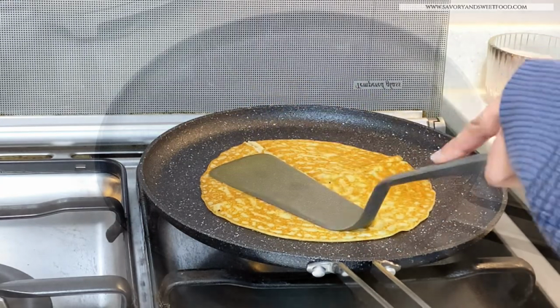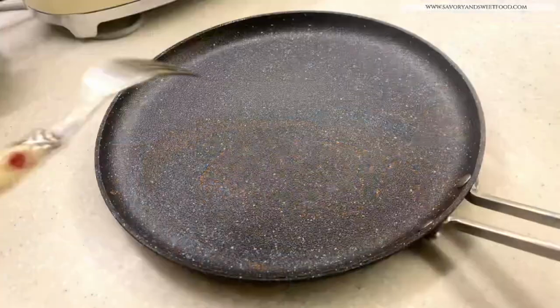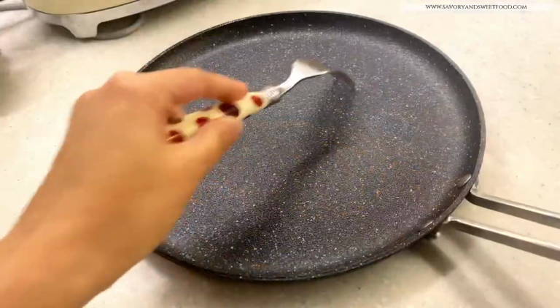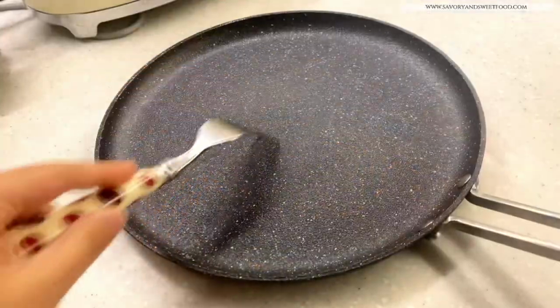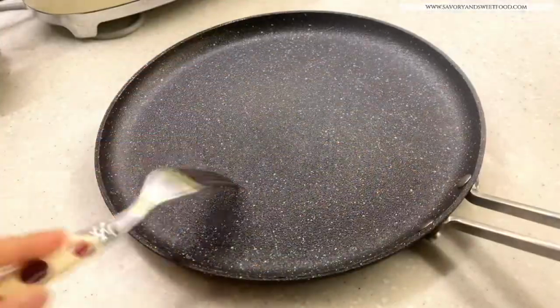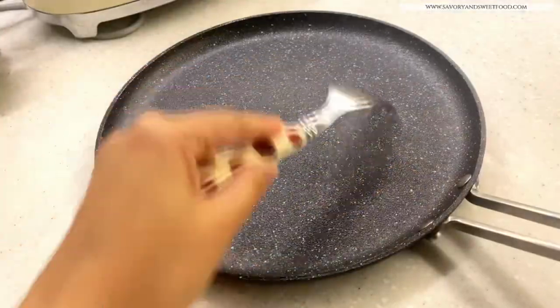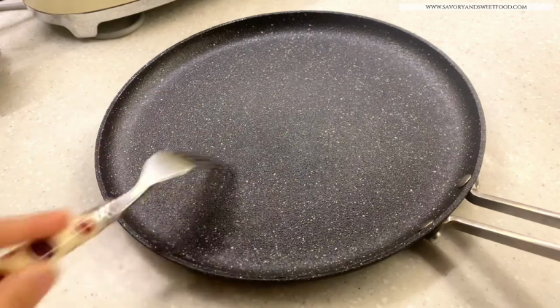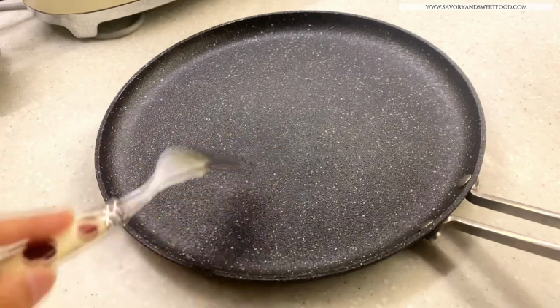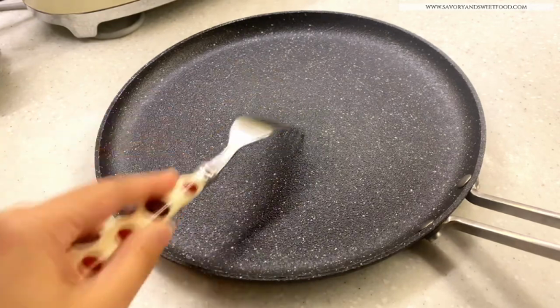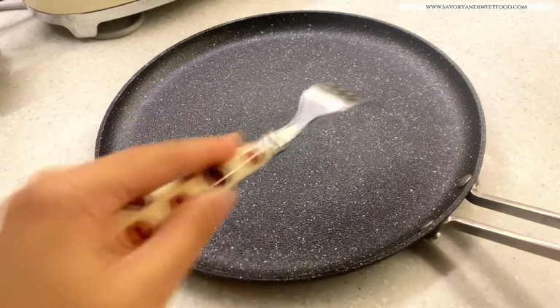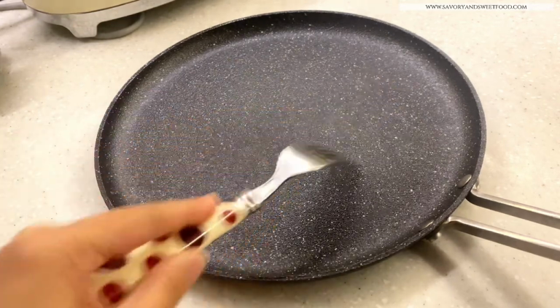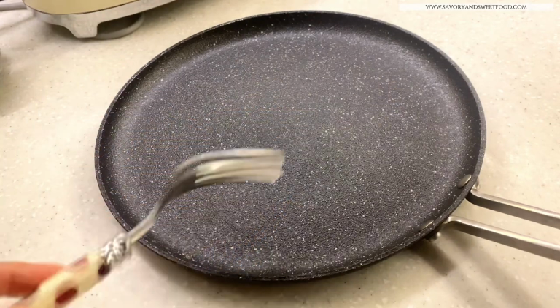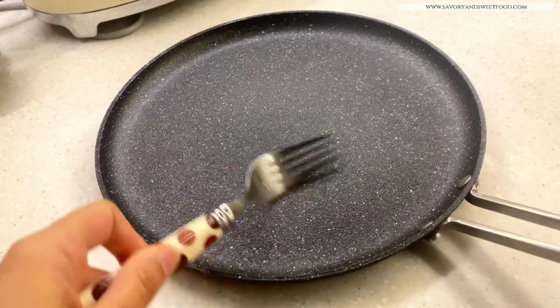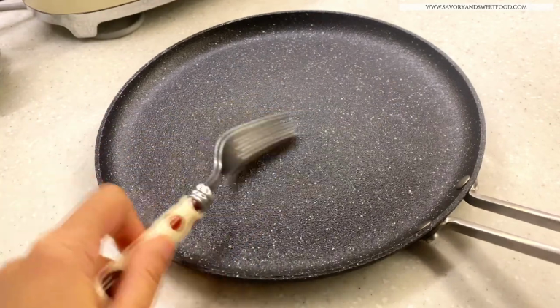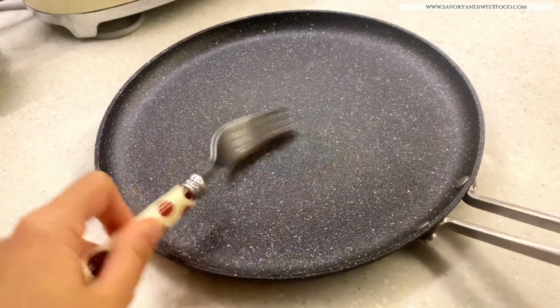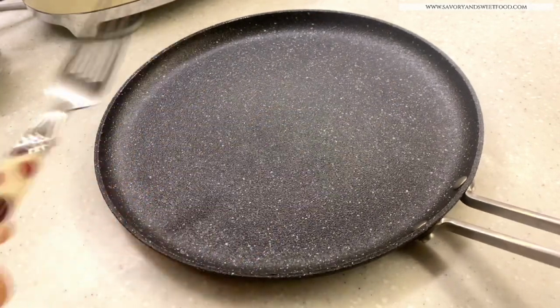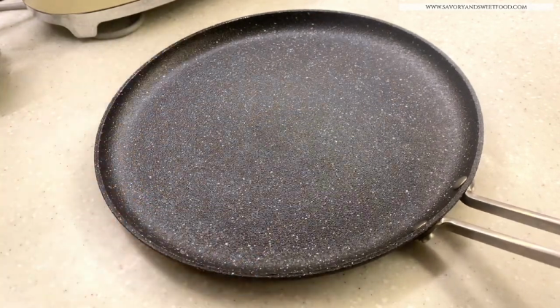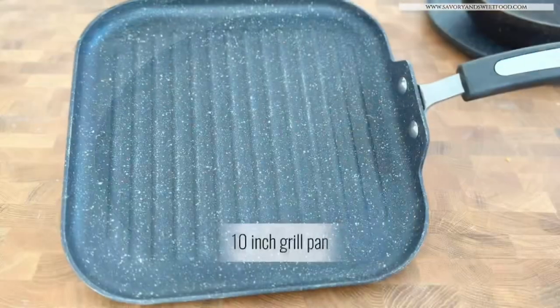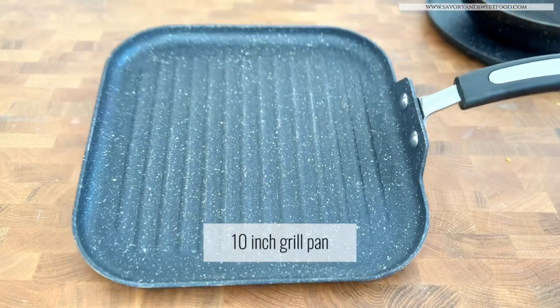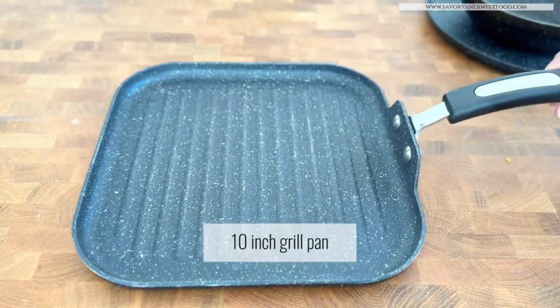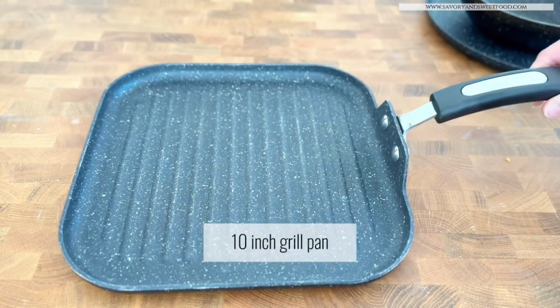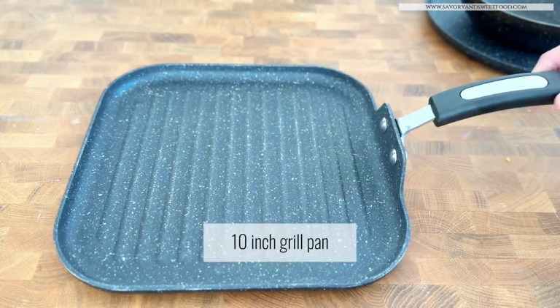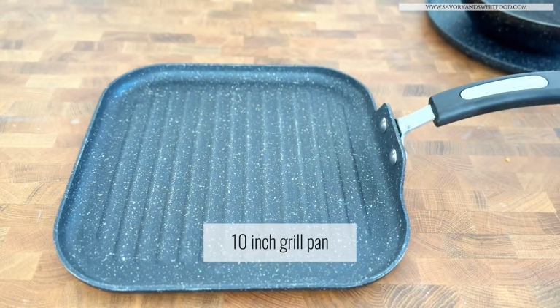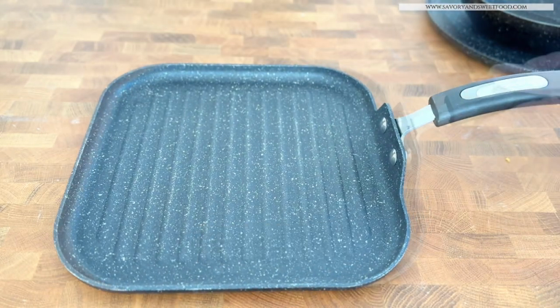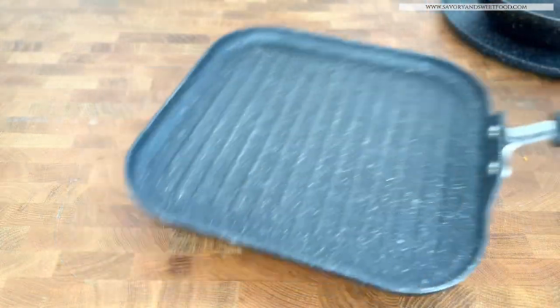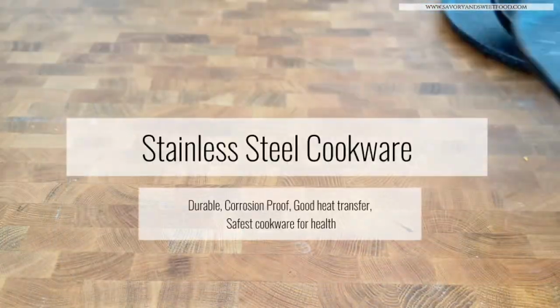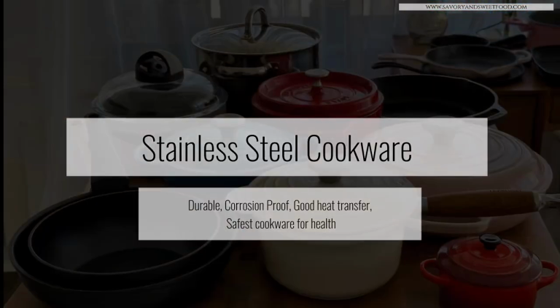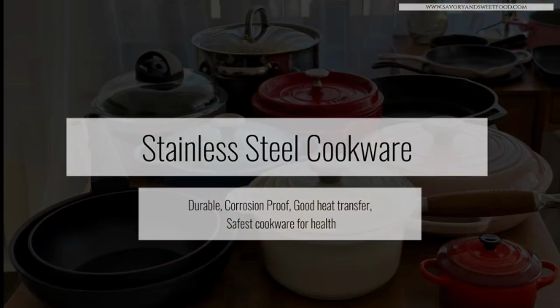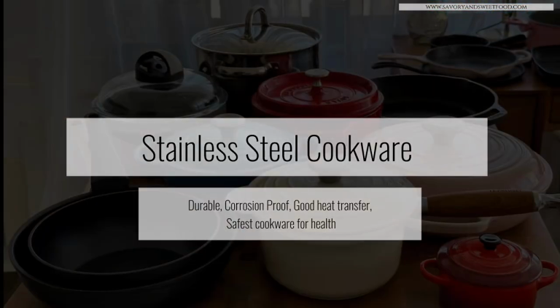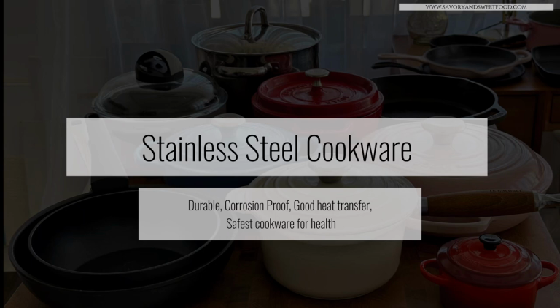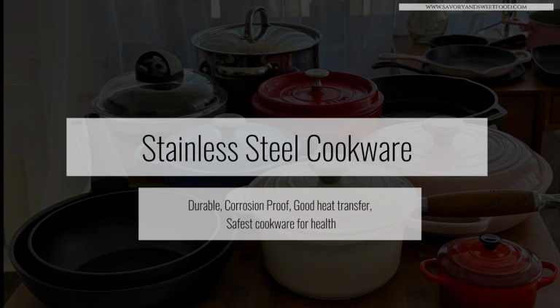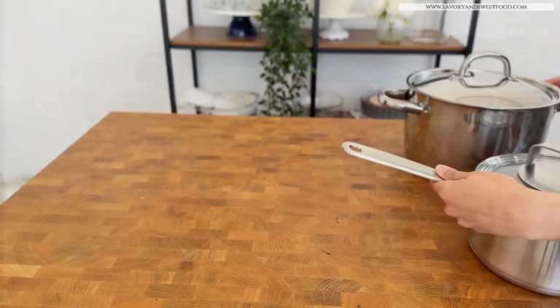The best part about this Rock Pan is that it is completely scratch-proof — you can use metal utensils. This grill pan is very useful when I'm making wraps.